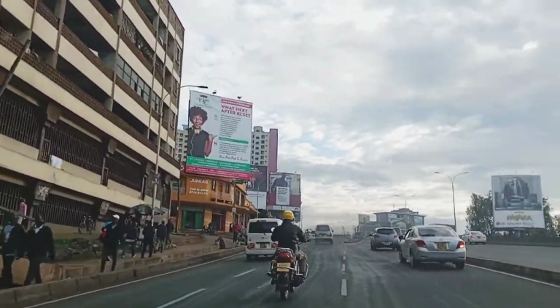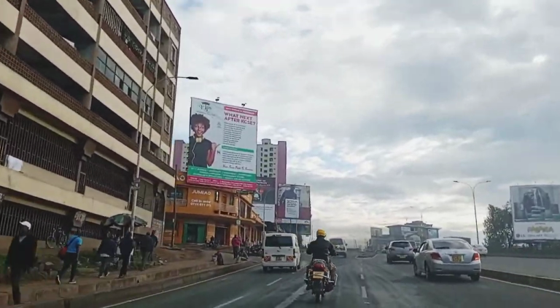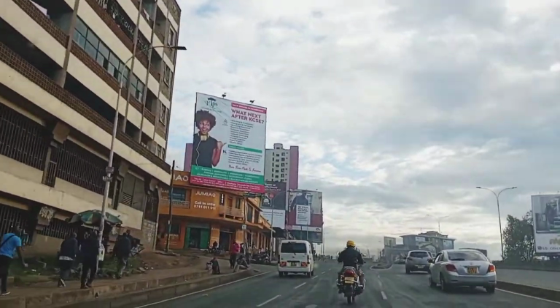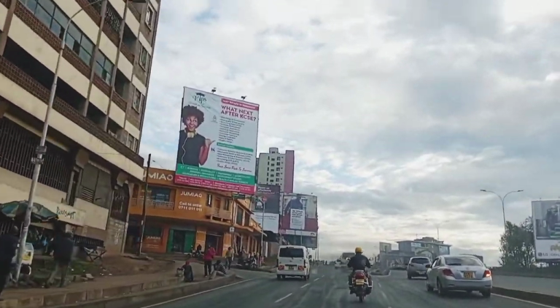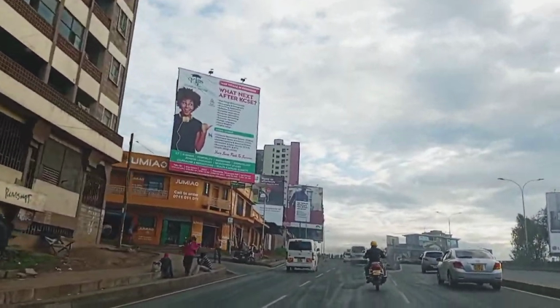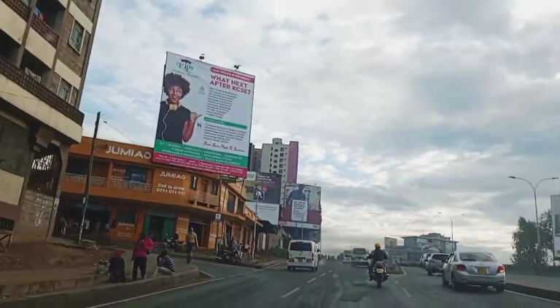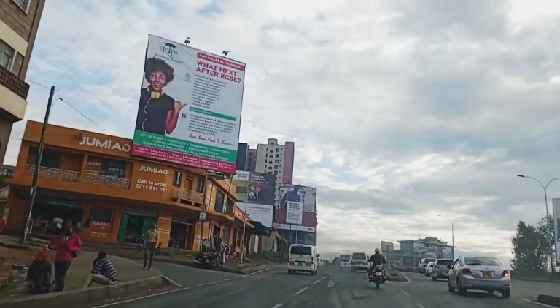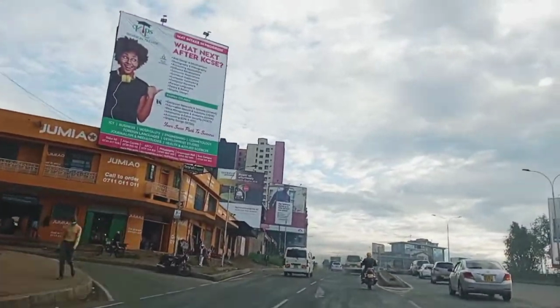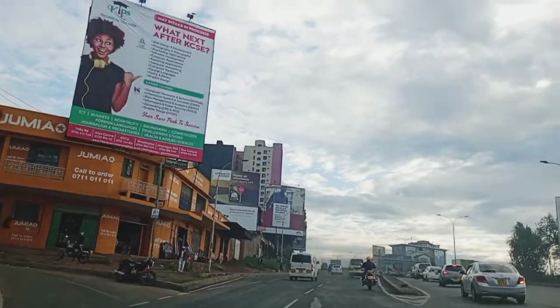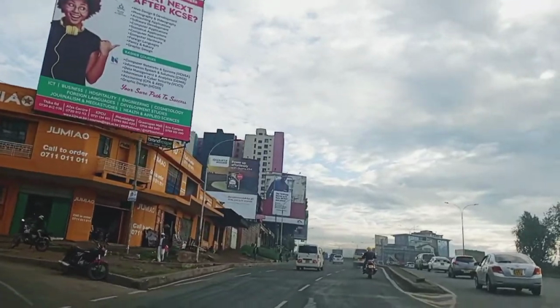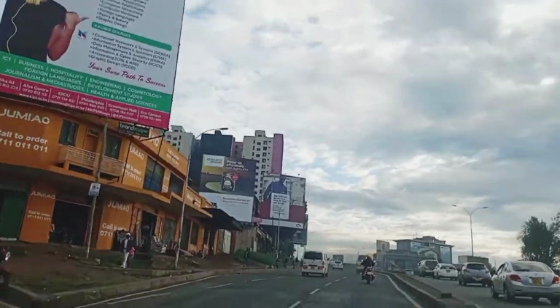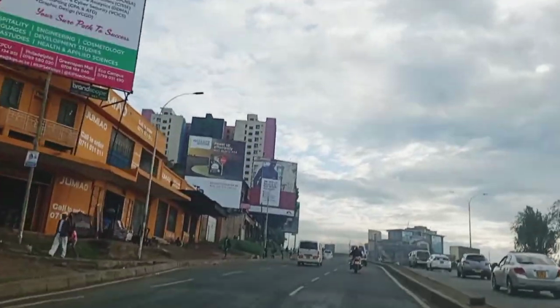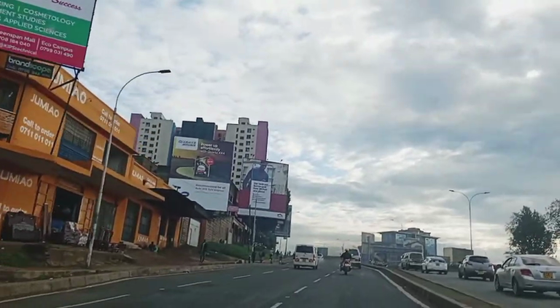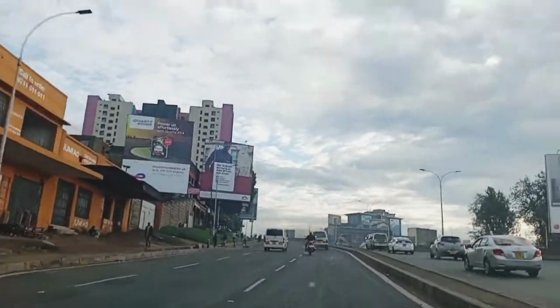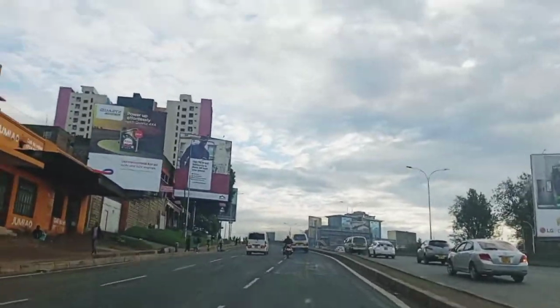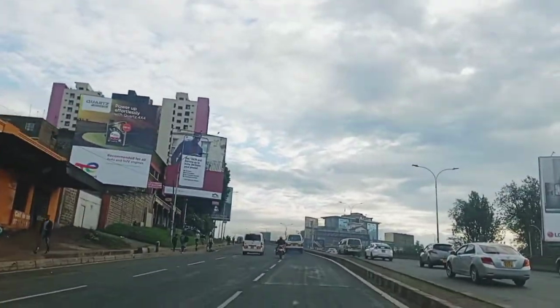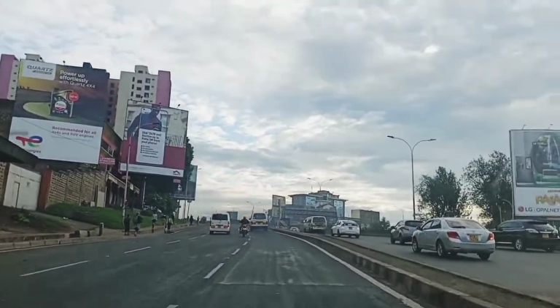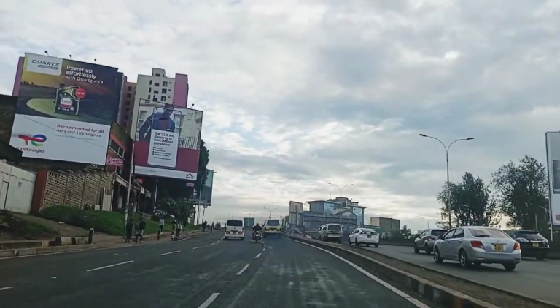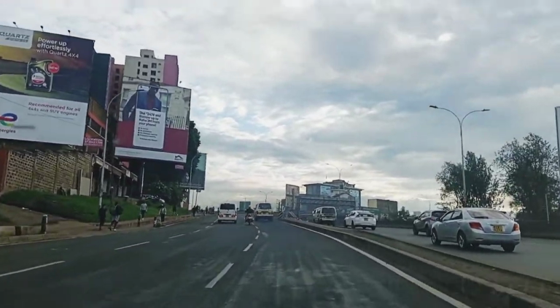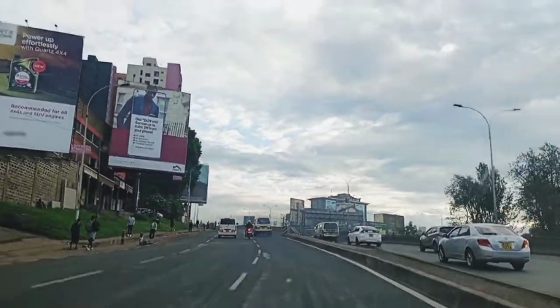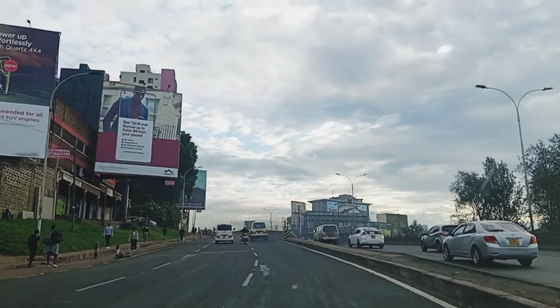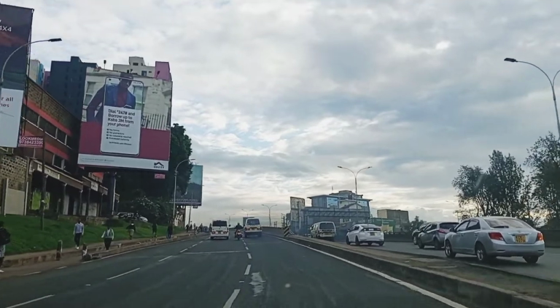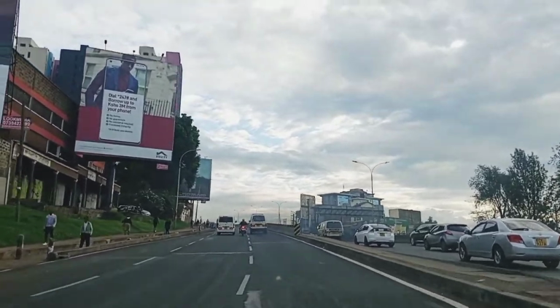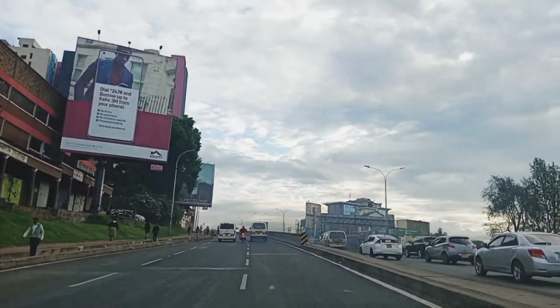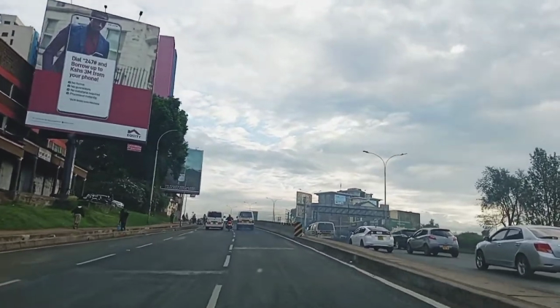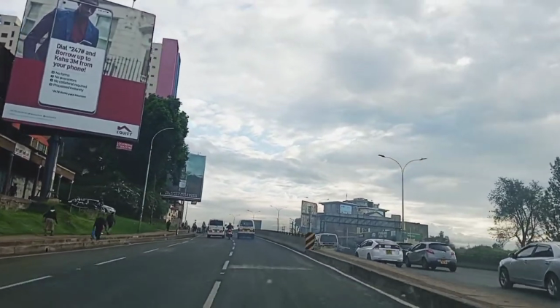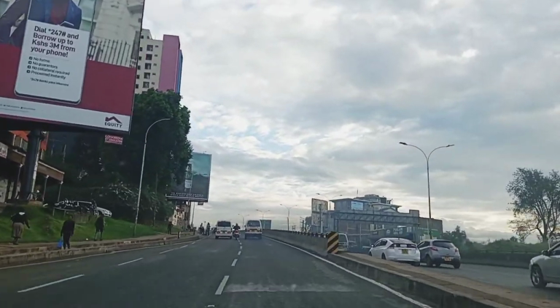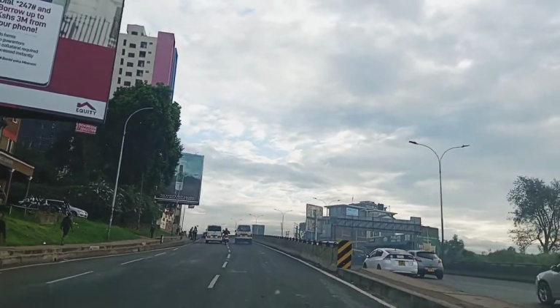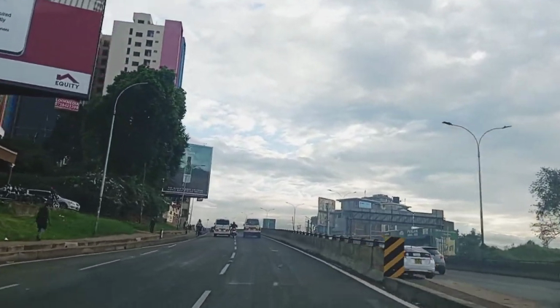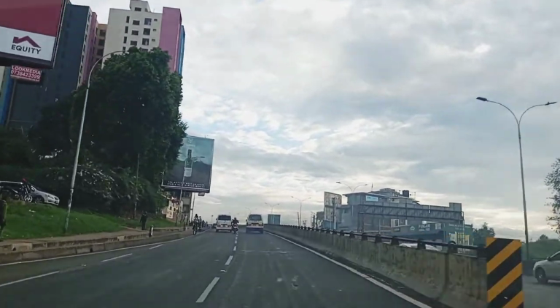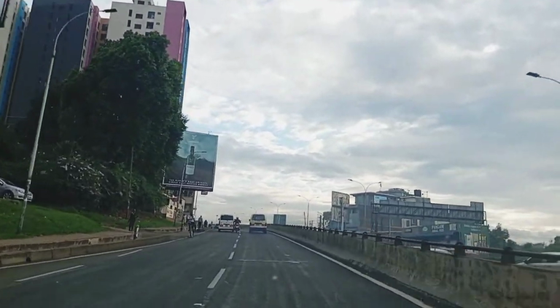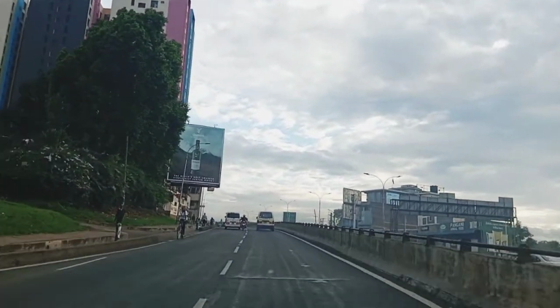So on the opposite right, we have Dika Road, which goes all the way to the town center. Nairobi is so beautiful. If you have time, just come and visit and see the beauty in Nairobi.